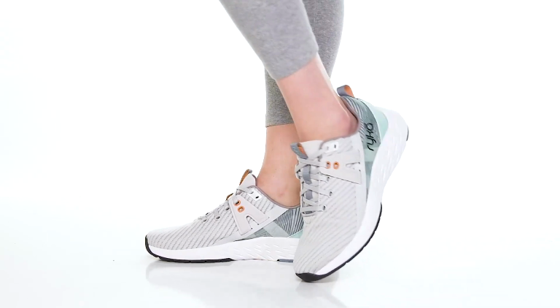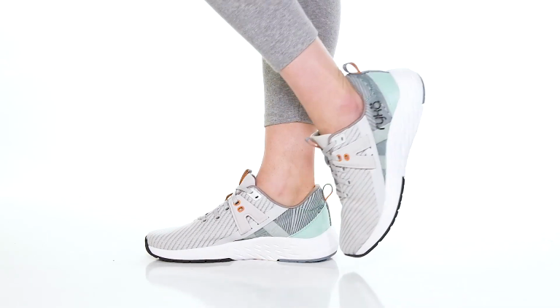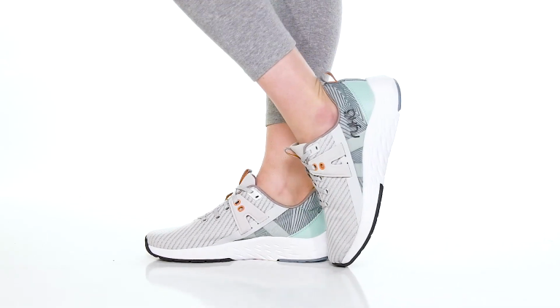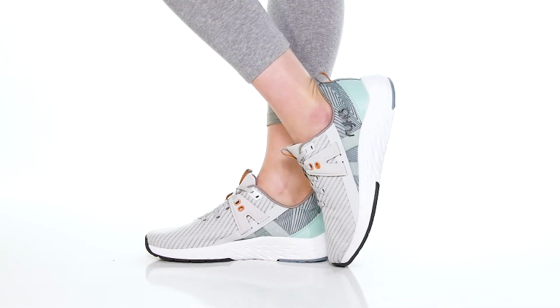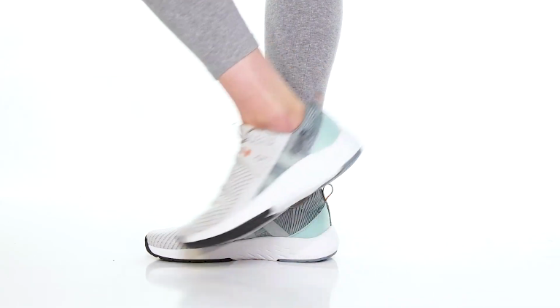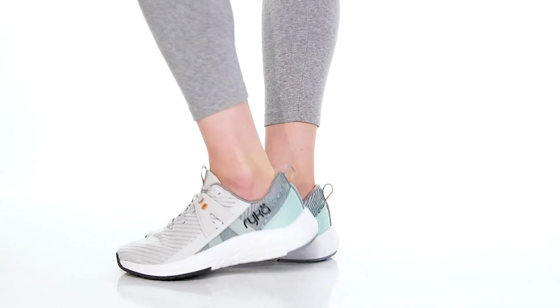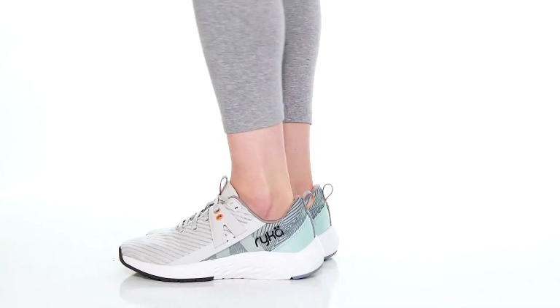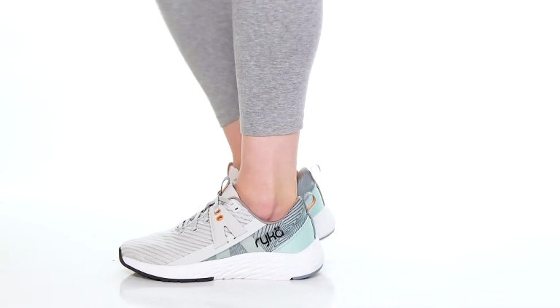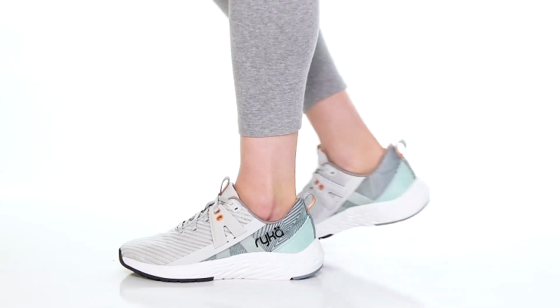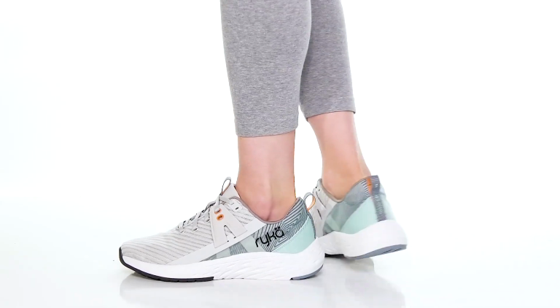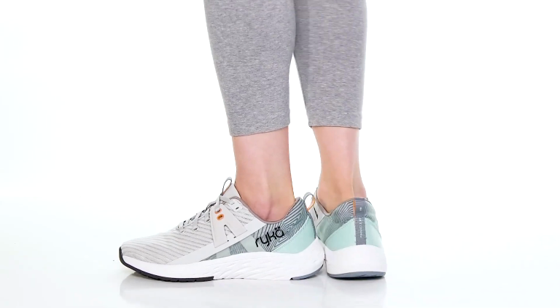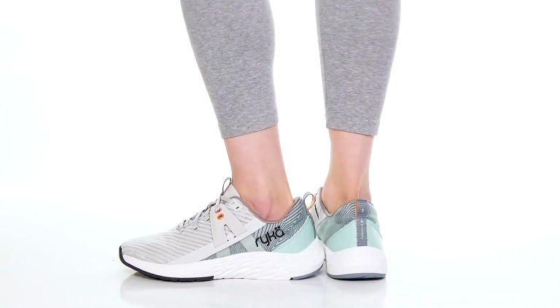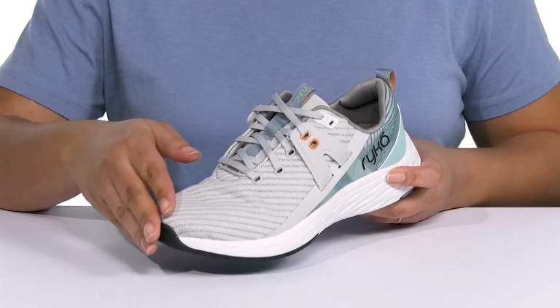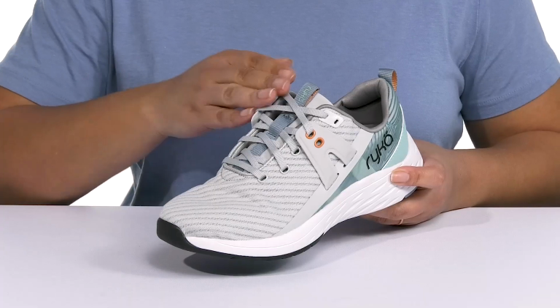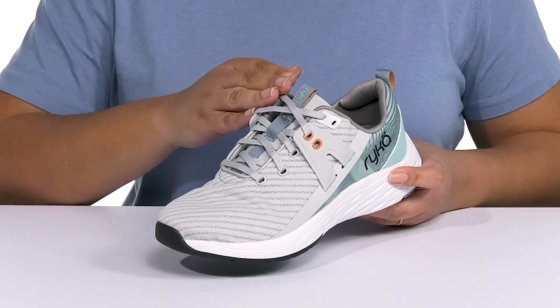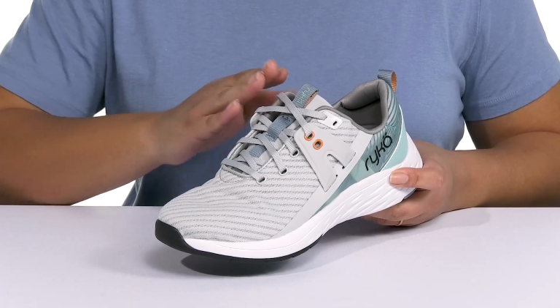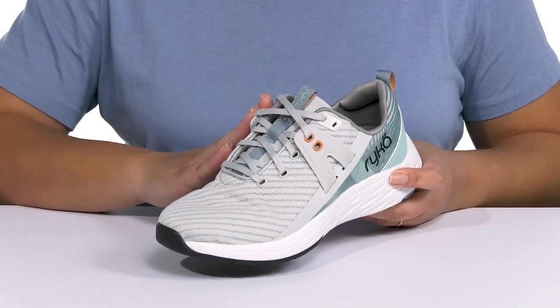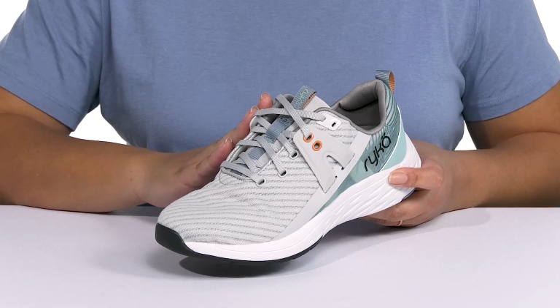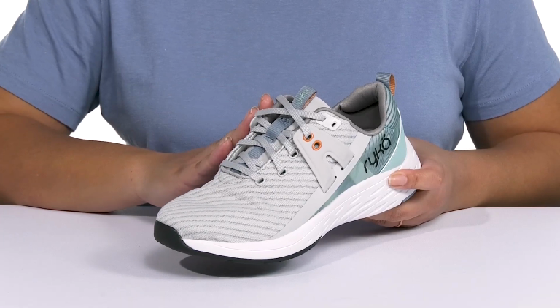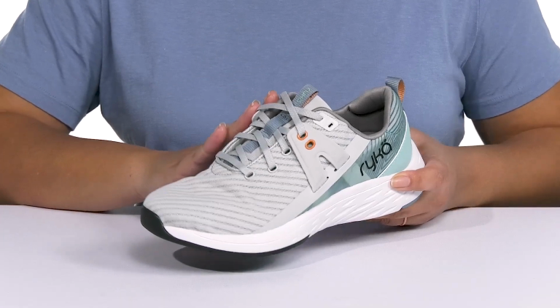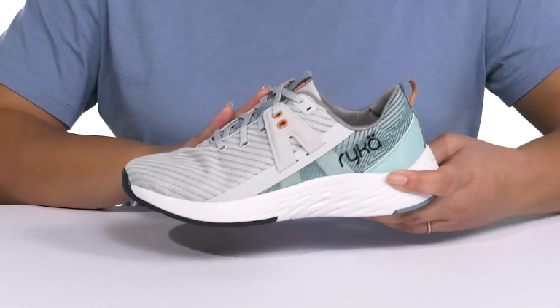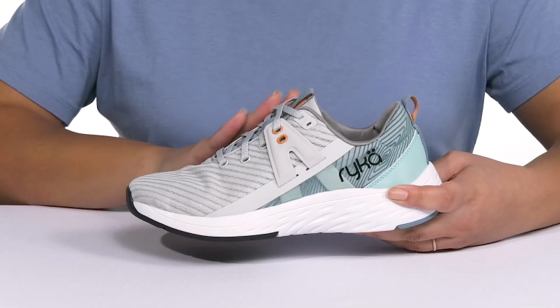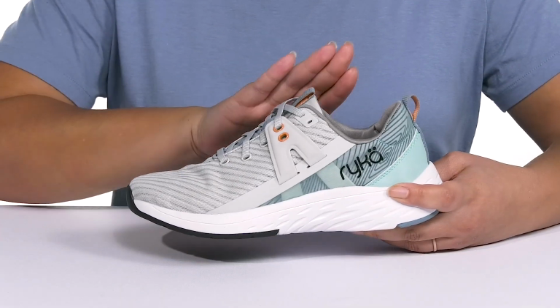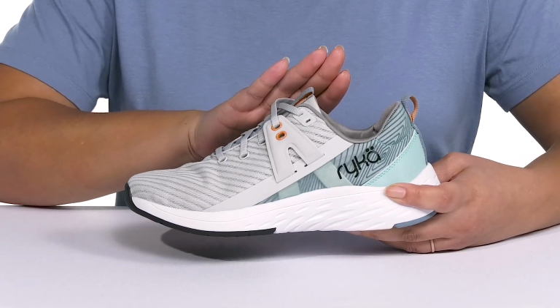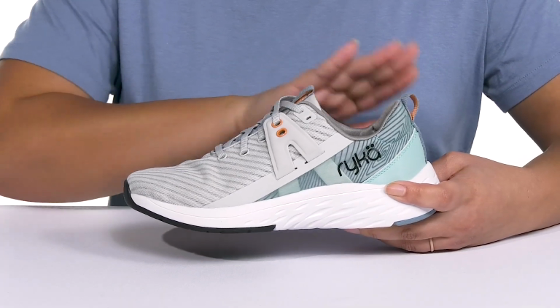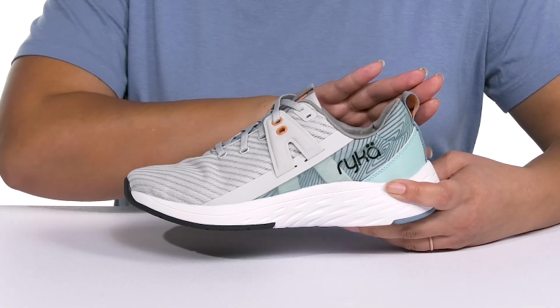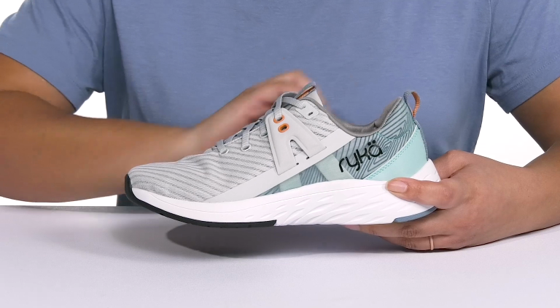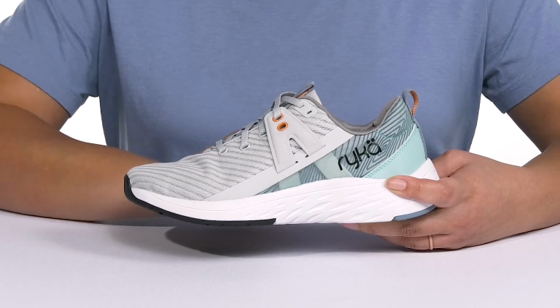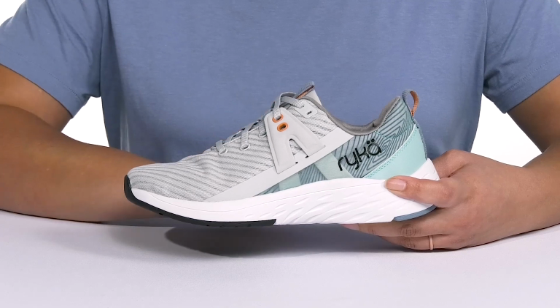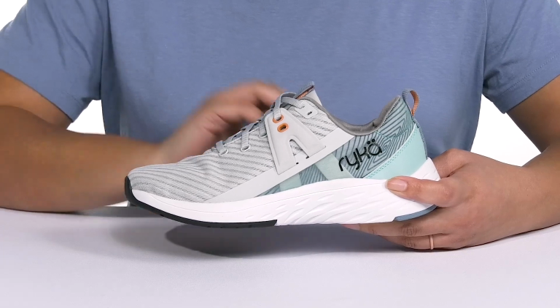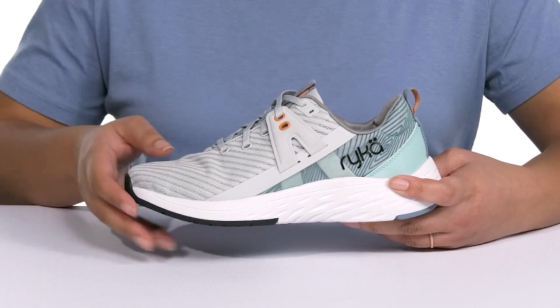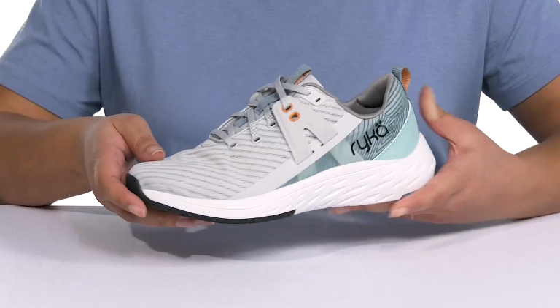The Pinnacle XT sneakers by RYKA feature a man-made and fabric upper with a functional lace-up closure to give you a secure and custom fit, as well as a pull loop at the tongue and back of the ankle to assist you with on and off.